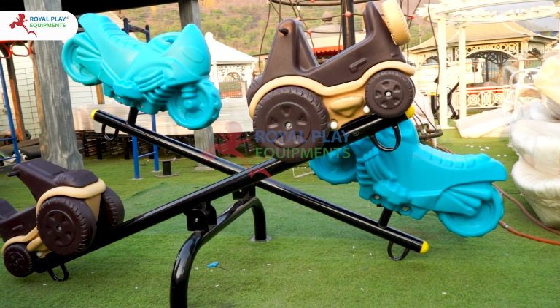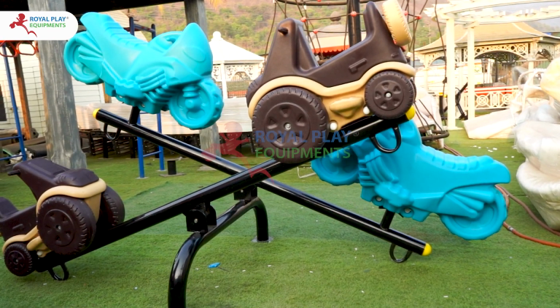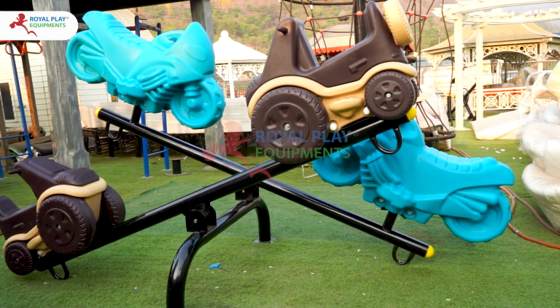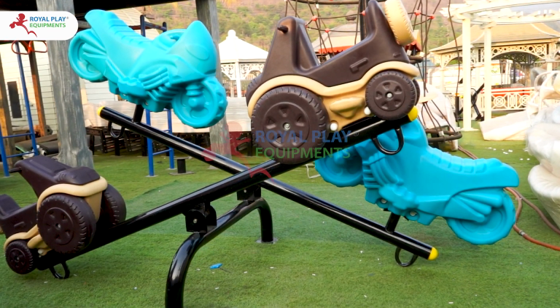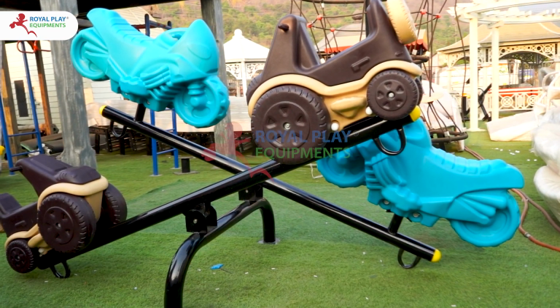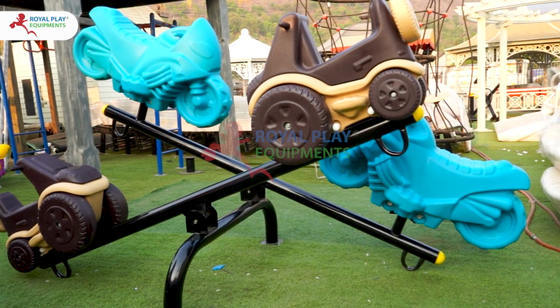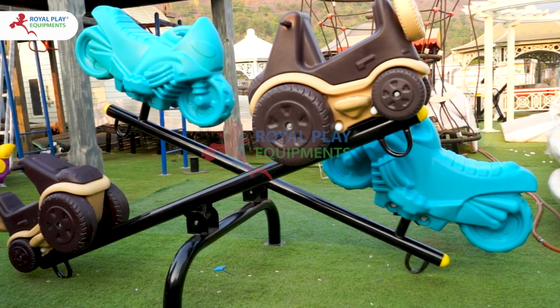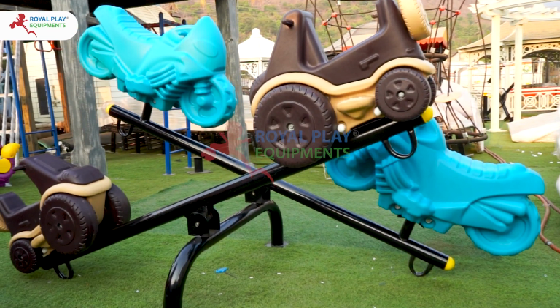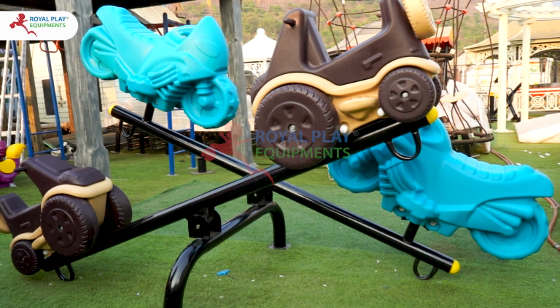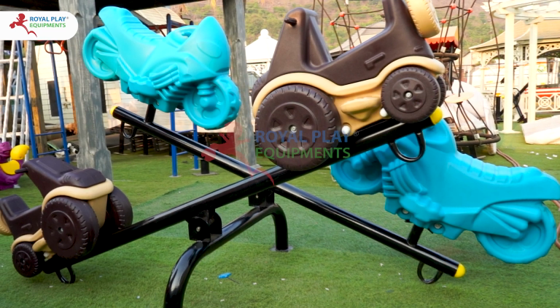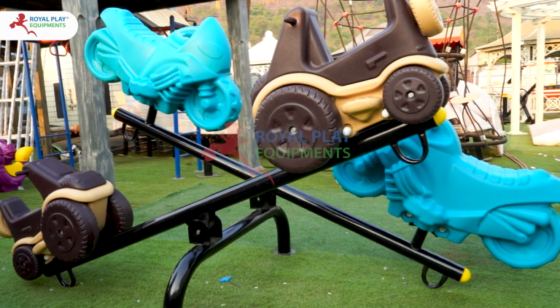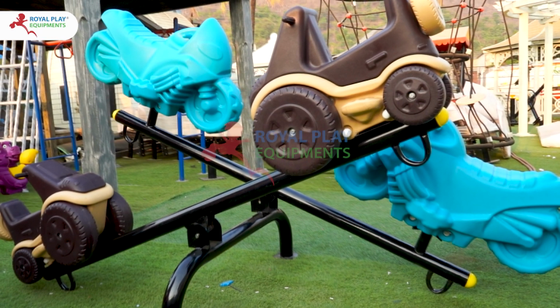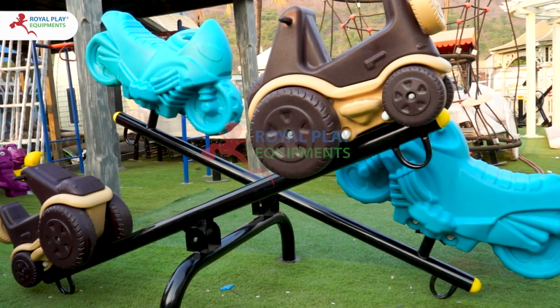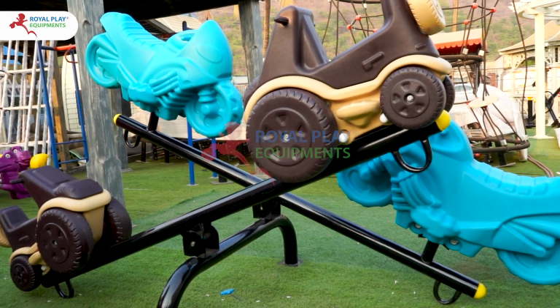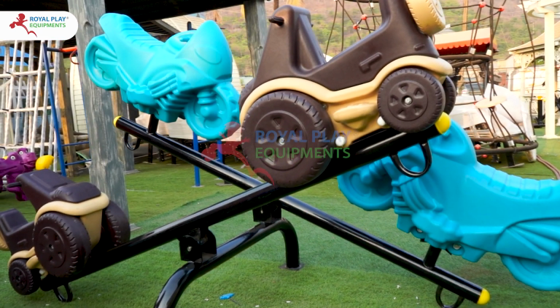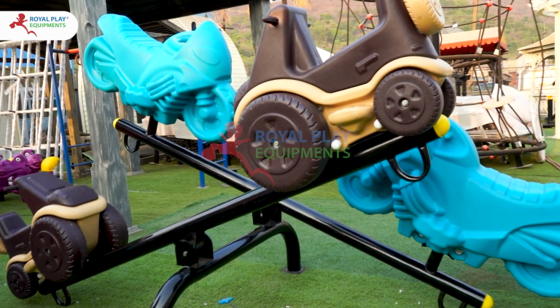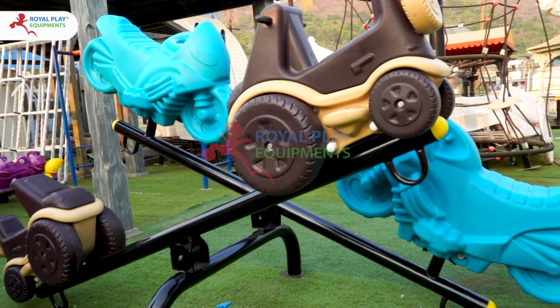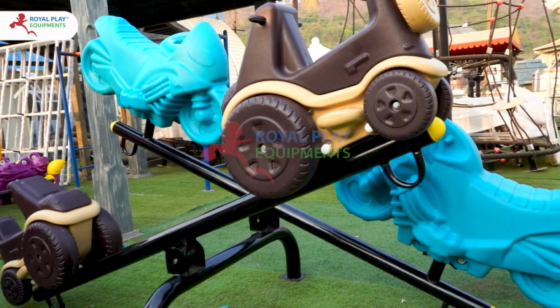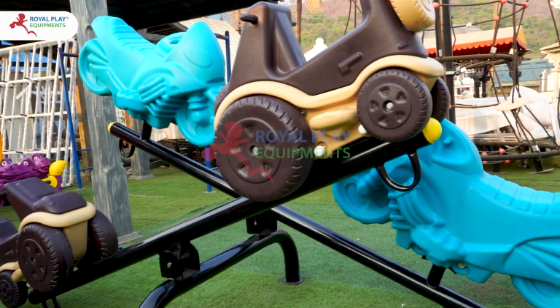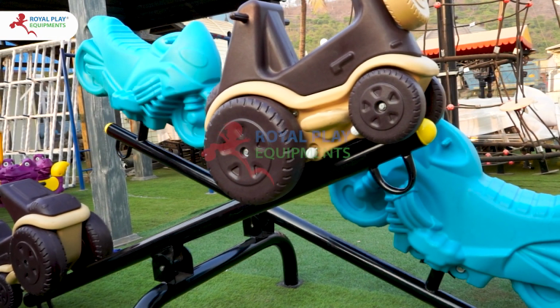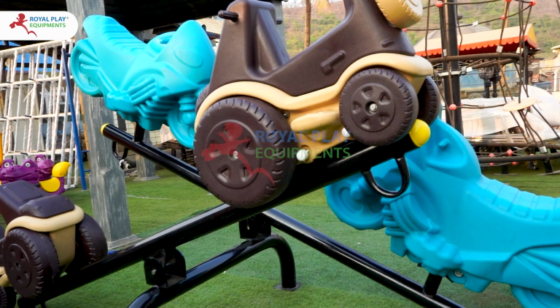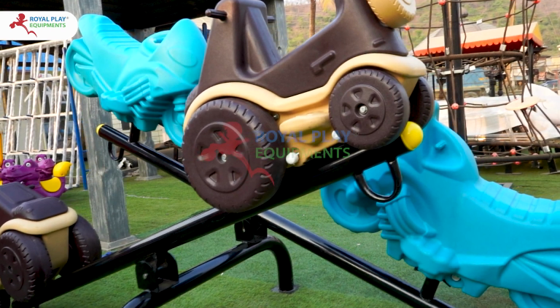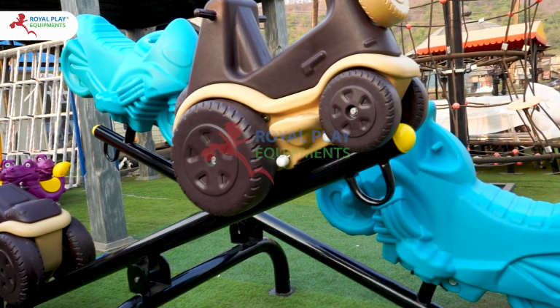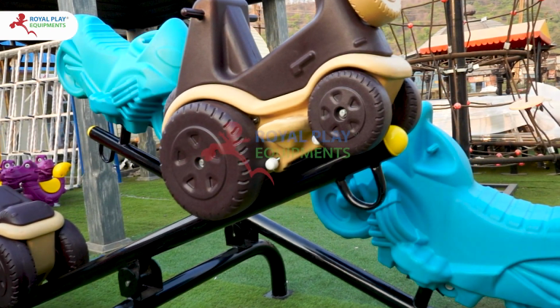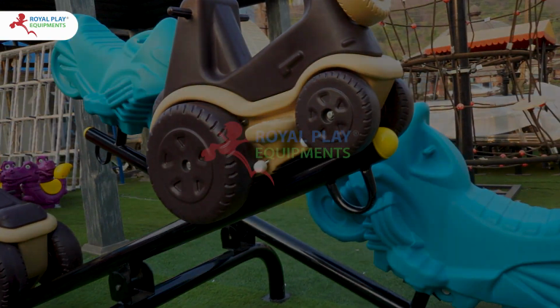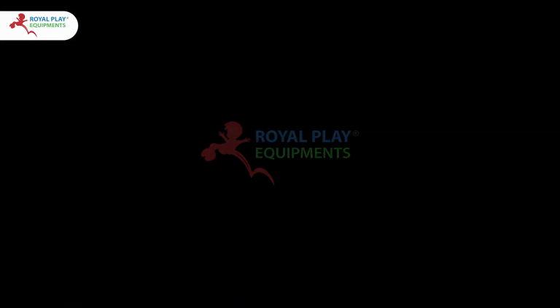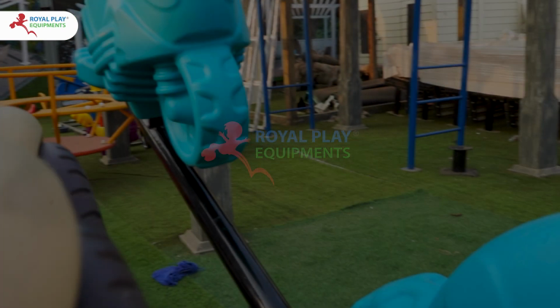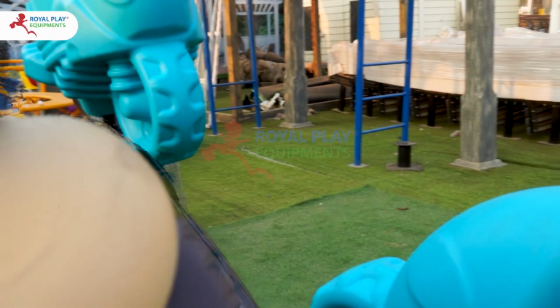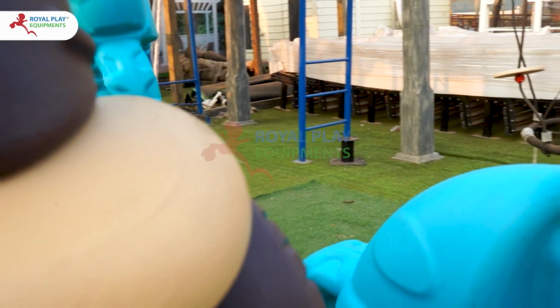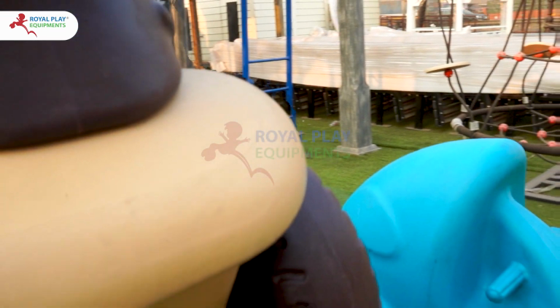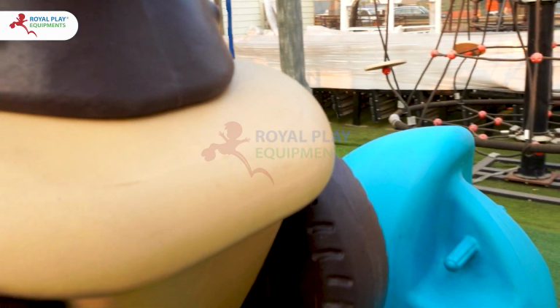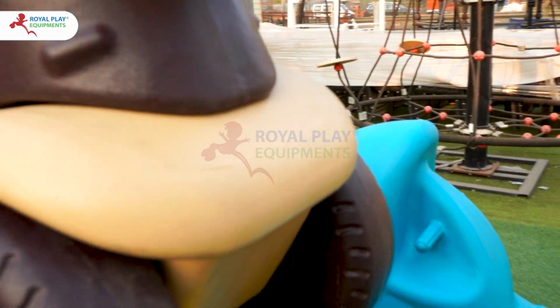These car and bike seats are all securely attached to the seesaw with high-quality pipes, ensuring stability and durability. Each car and bike seat is equipped with sturdy handles at the front, providing kids with a reliable grip for safe play.